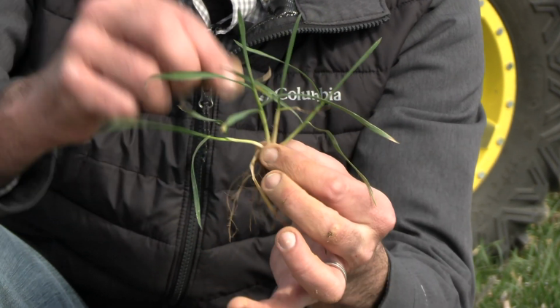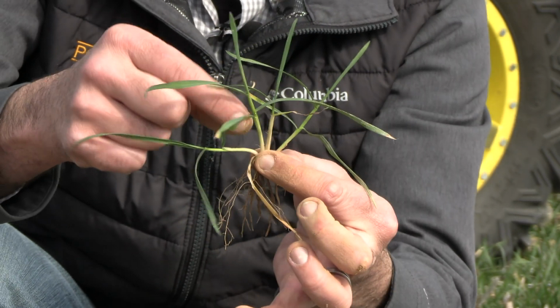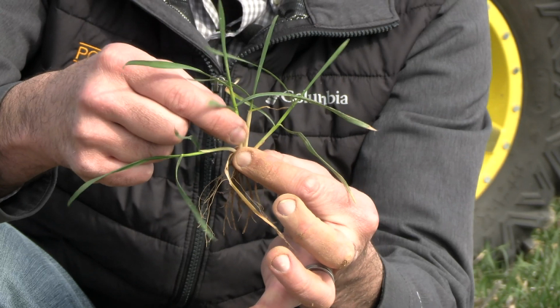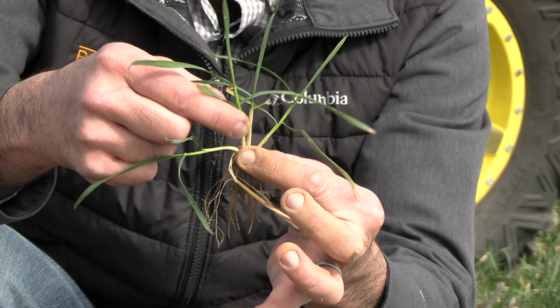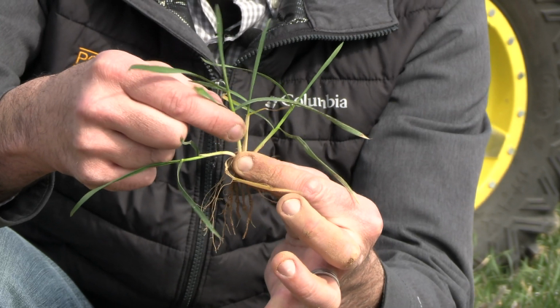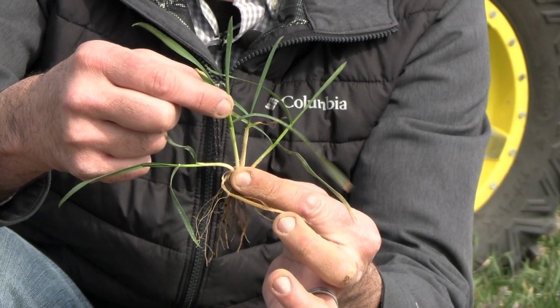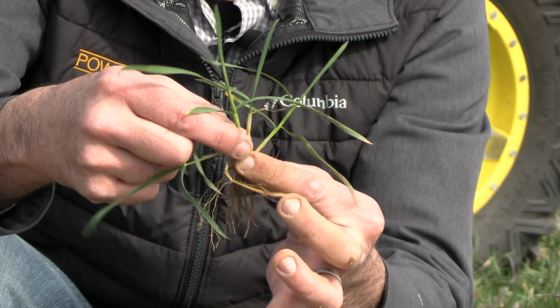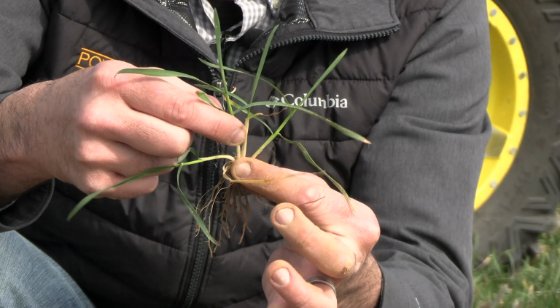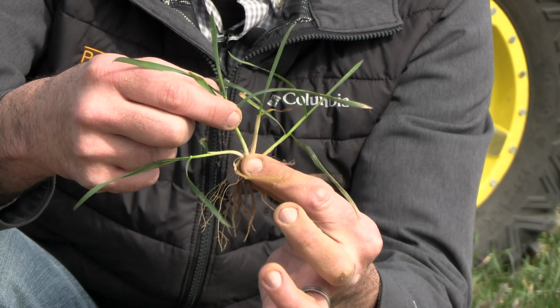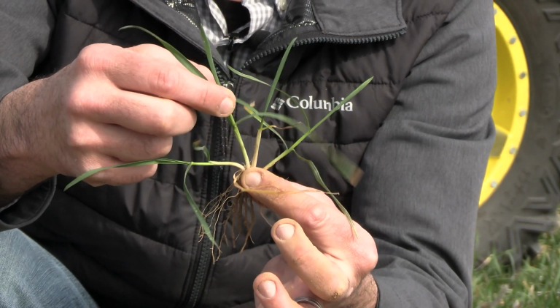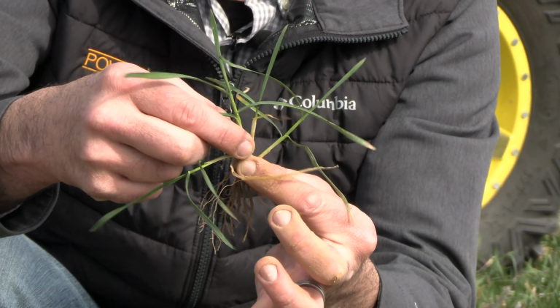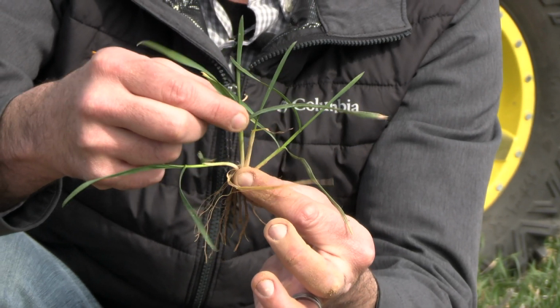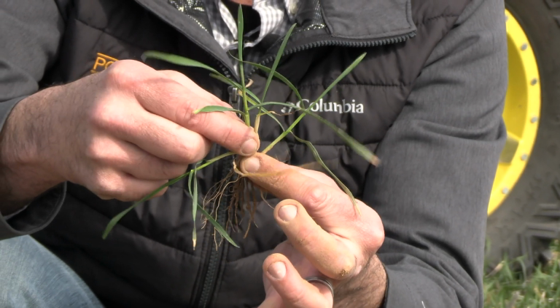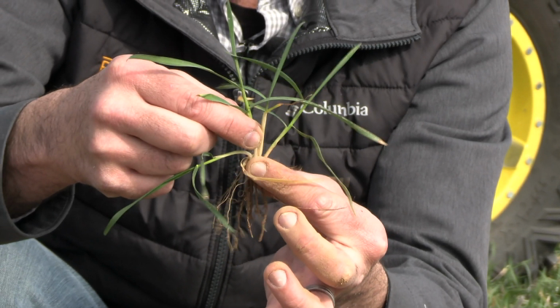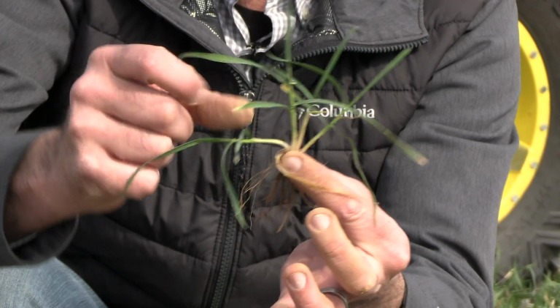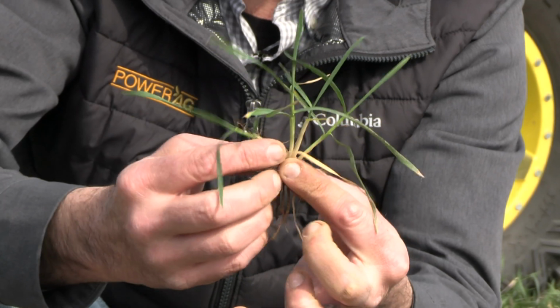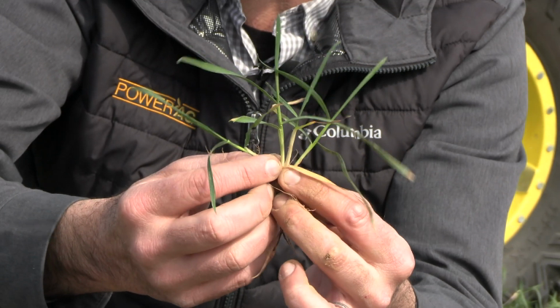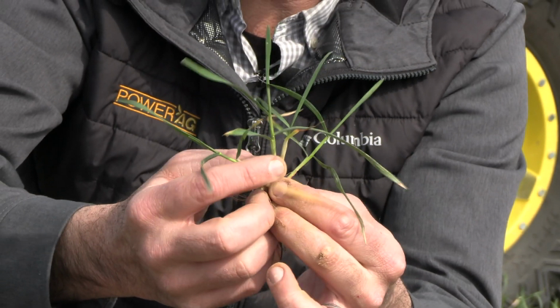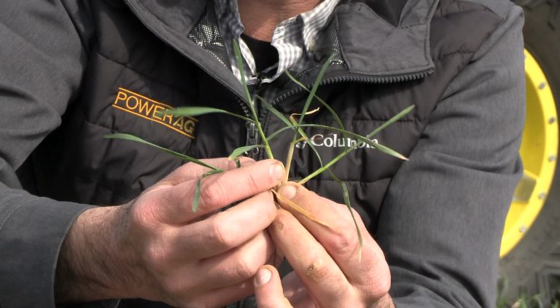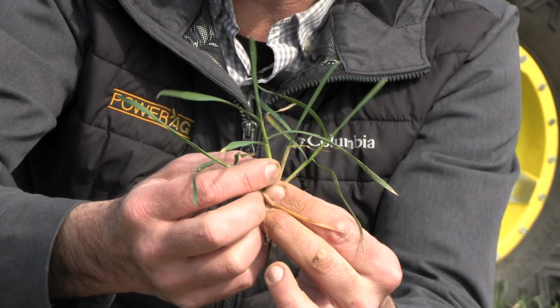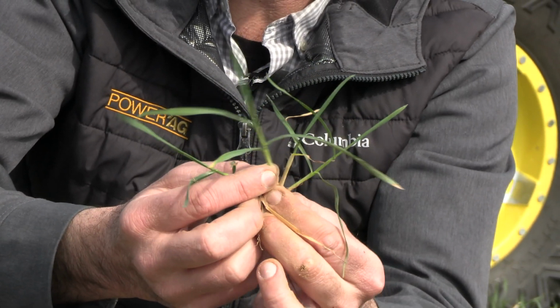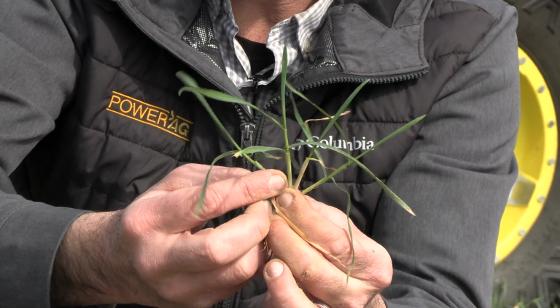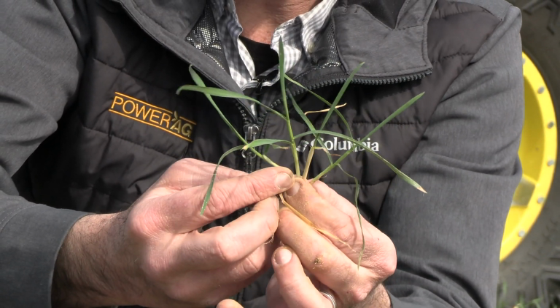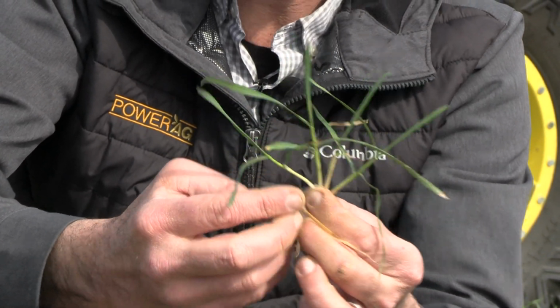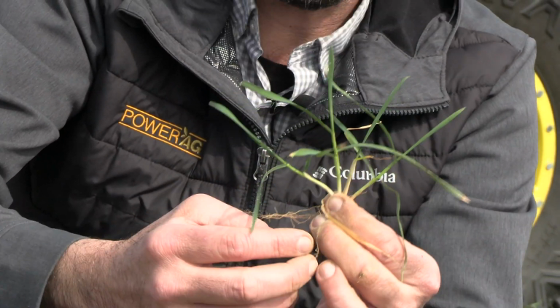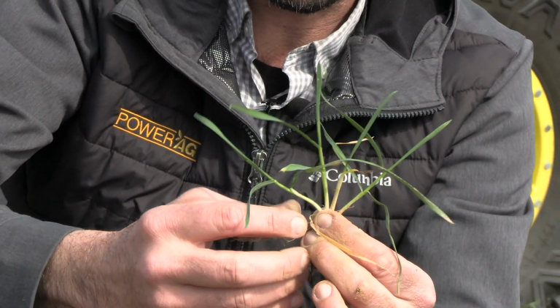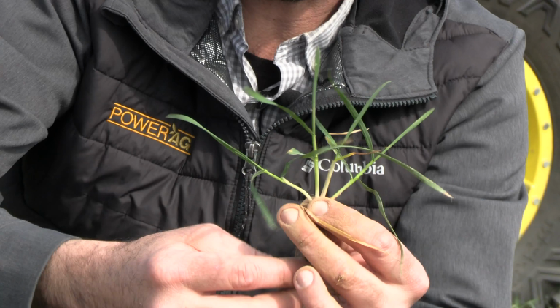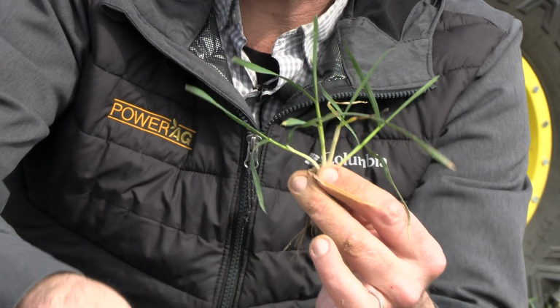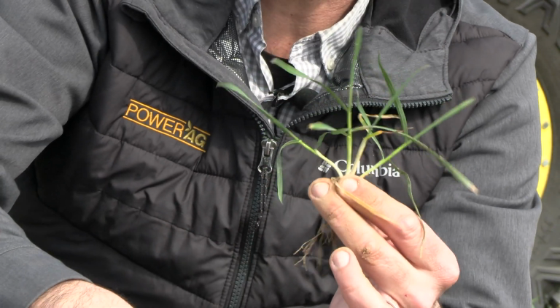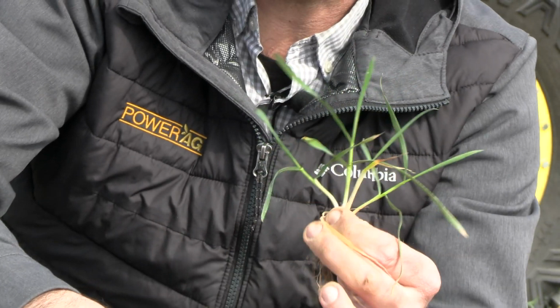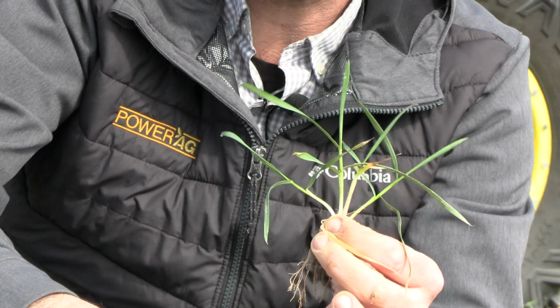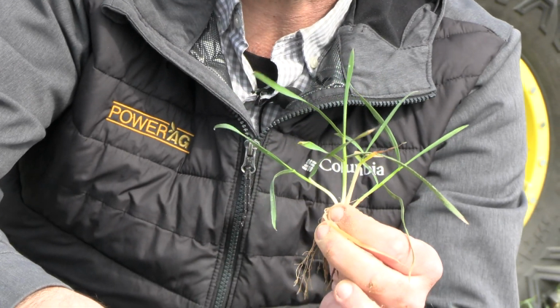Your main stem will often be in the center — it'll be a little bit thicker and stick out above the rest of them. But that's what it should look like ideally at this time of year at GreenUp on wheat to build maximum wheat yields.